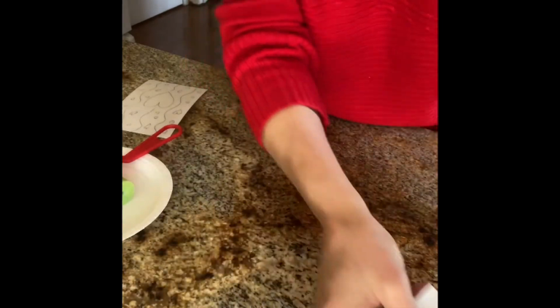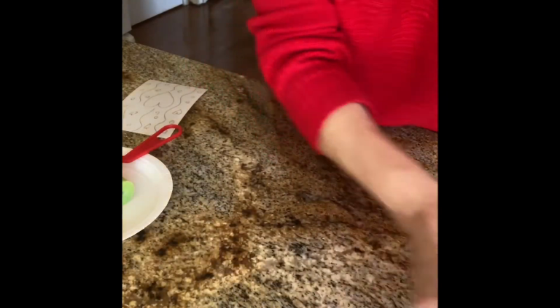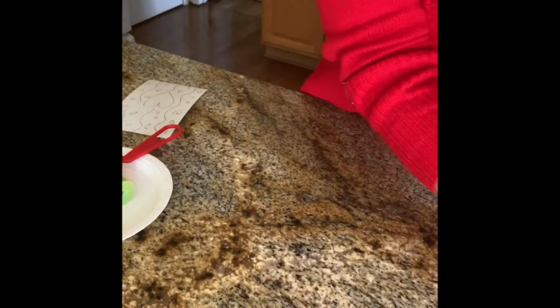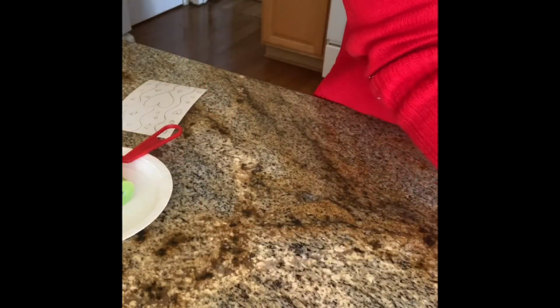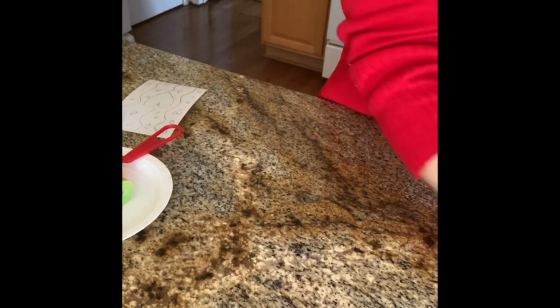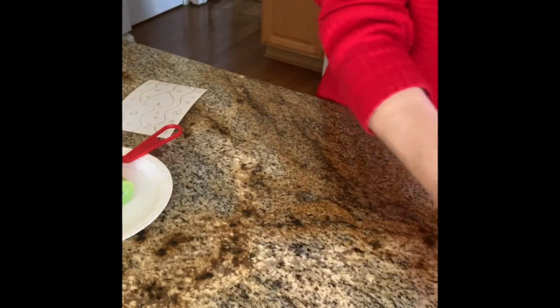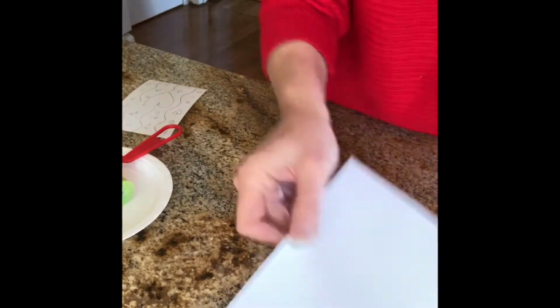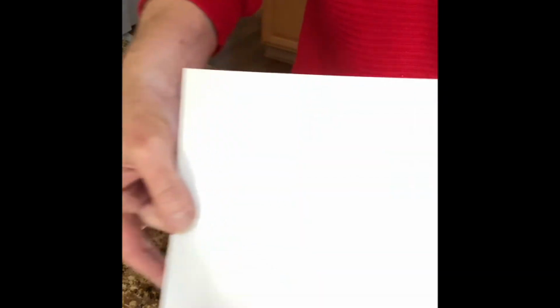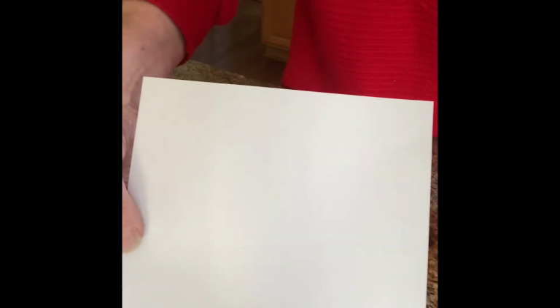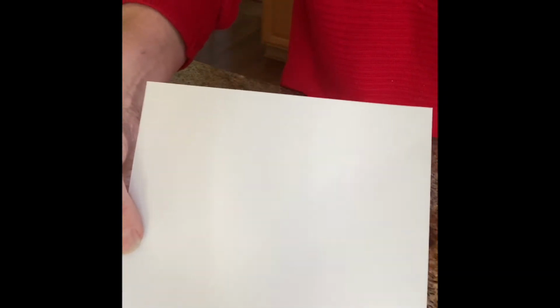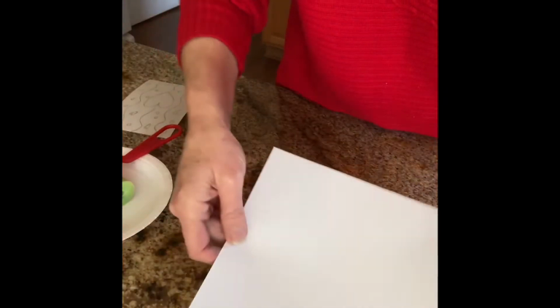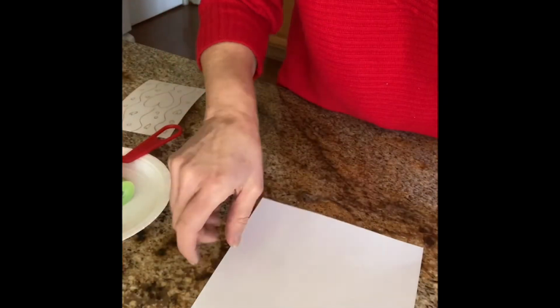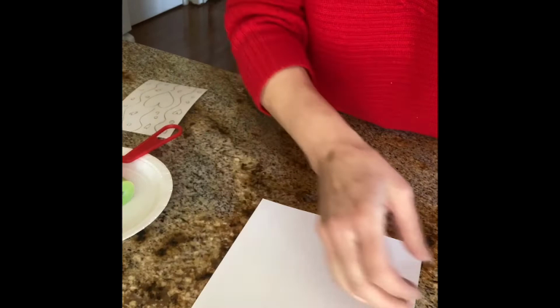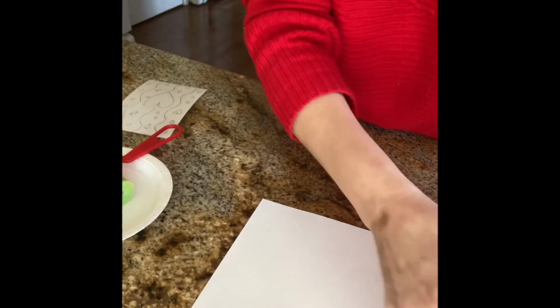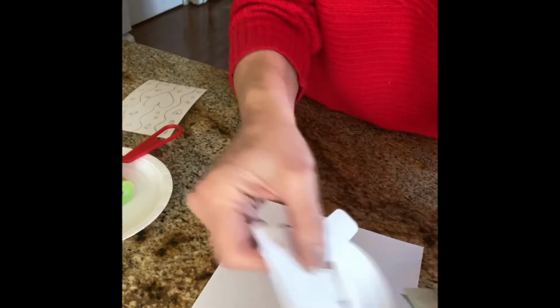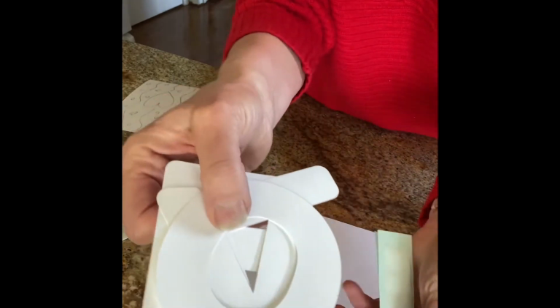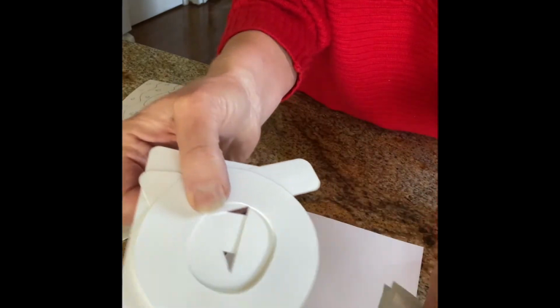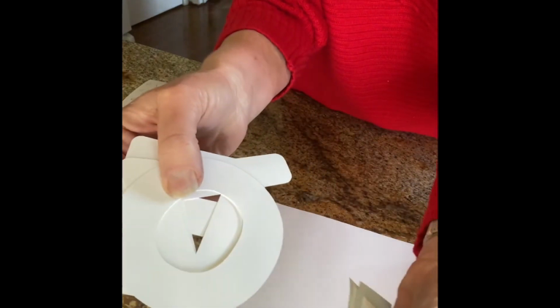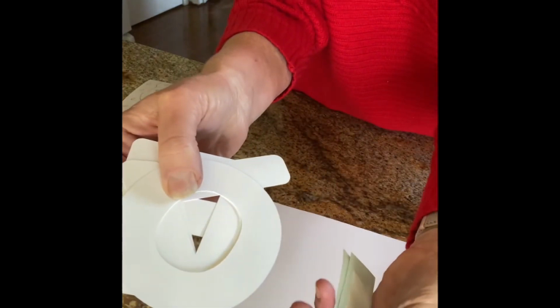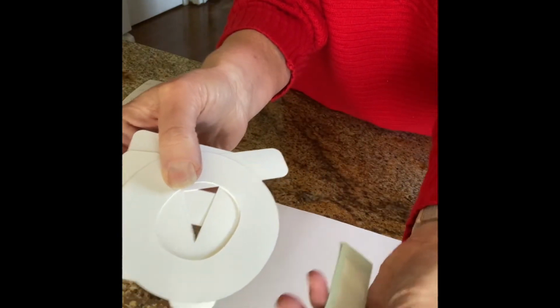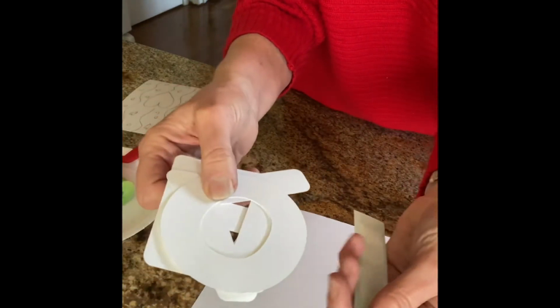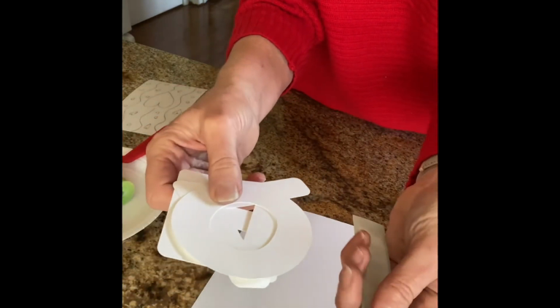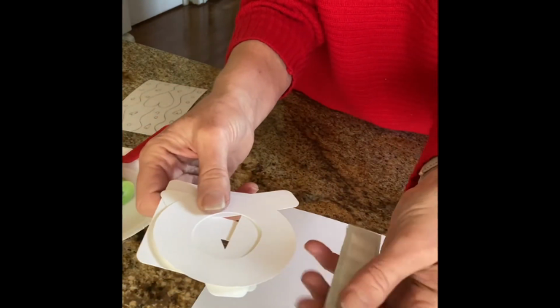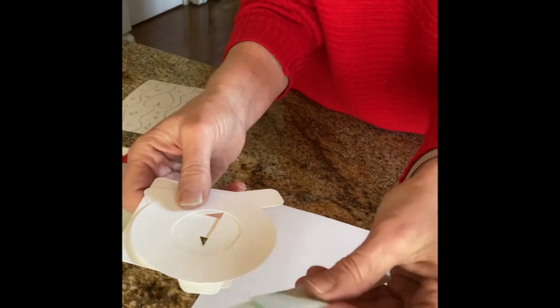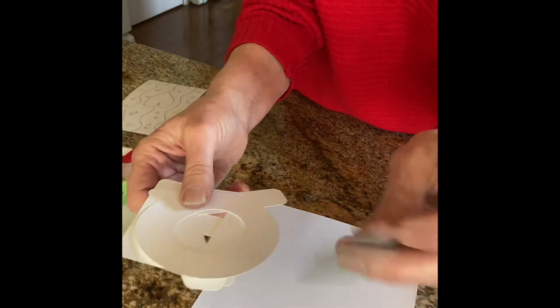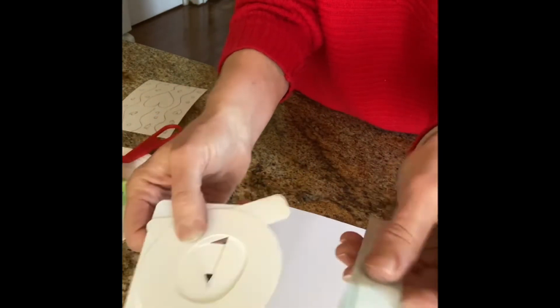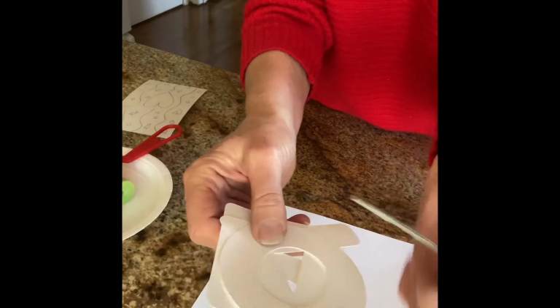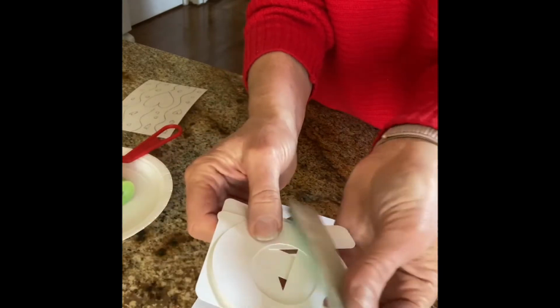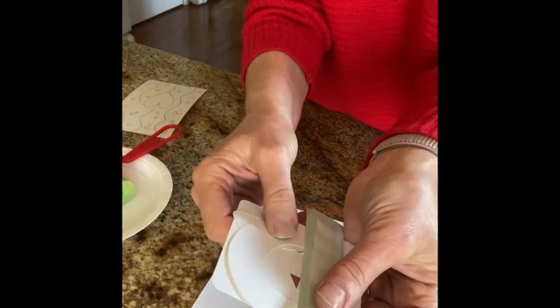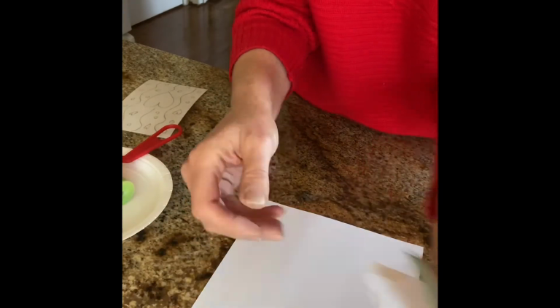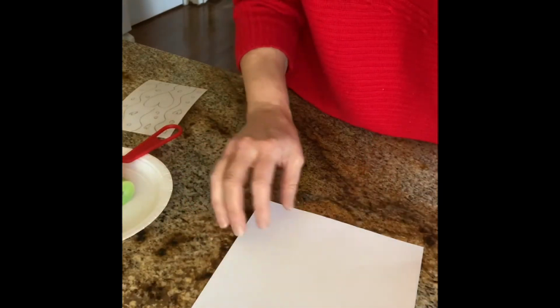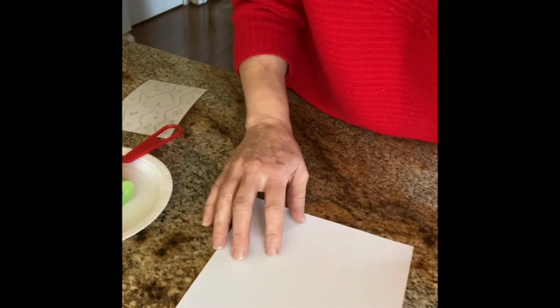Today we're going to do our second project which is the love art right here. In your kit you have white cardstock that you're going to work on. You also have the white letters and glue dots, and you're going to put the letters and the glue dots aside — you'll do that after it's all dry.